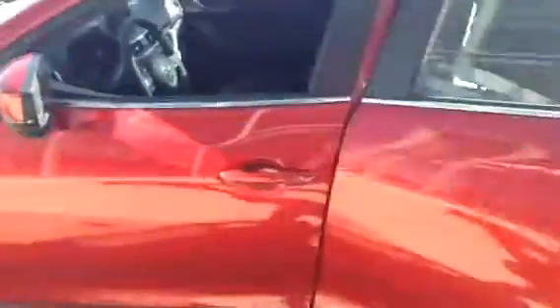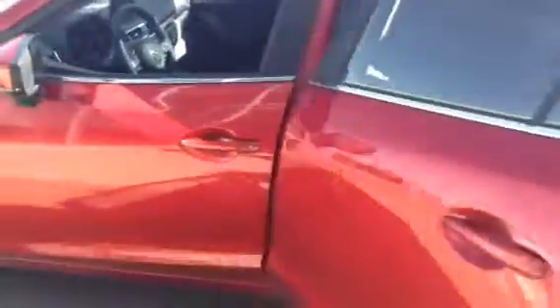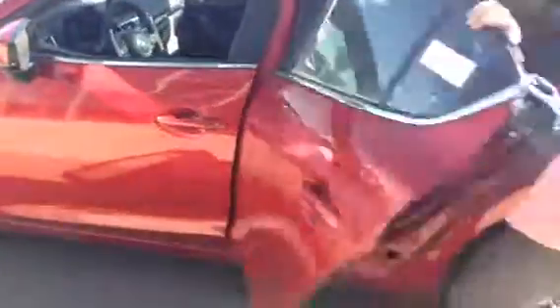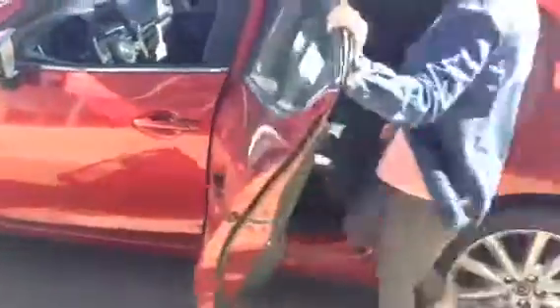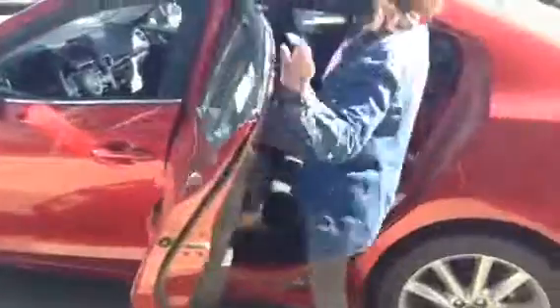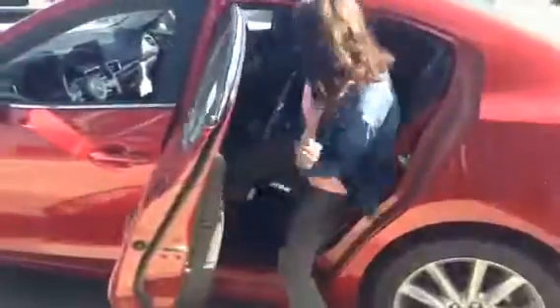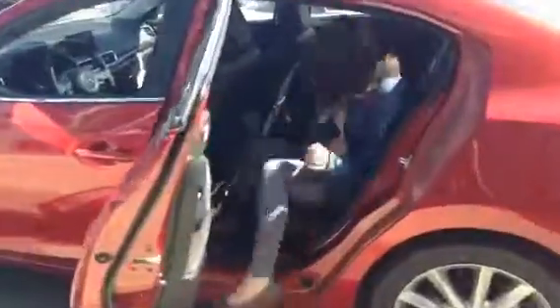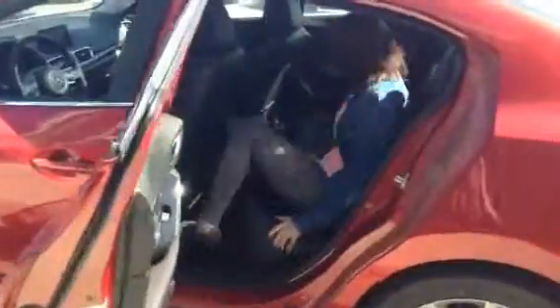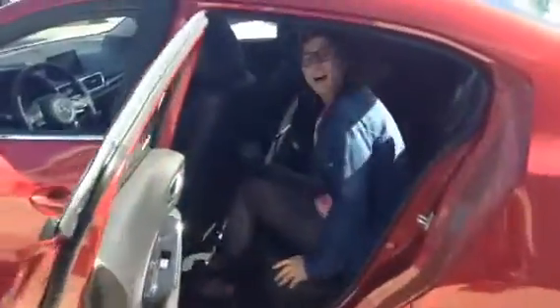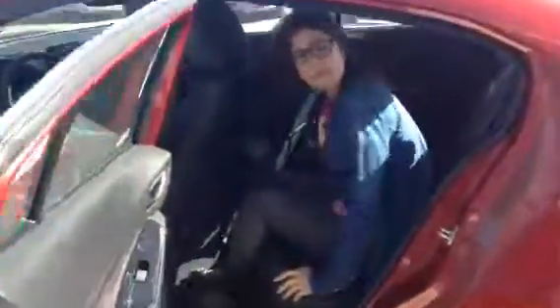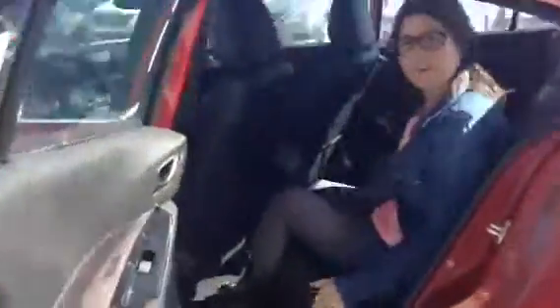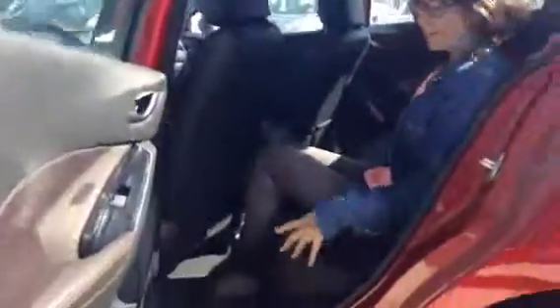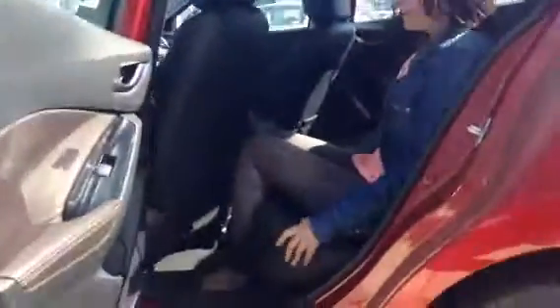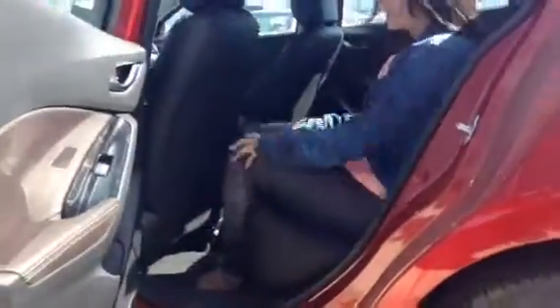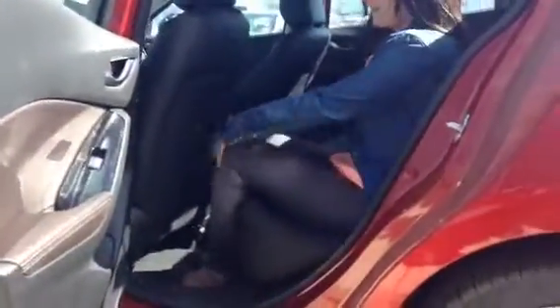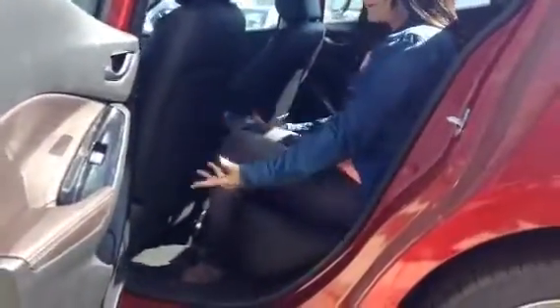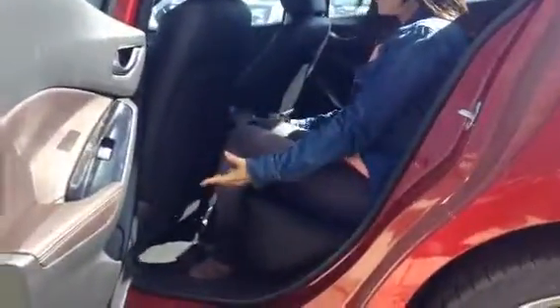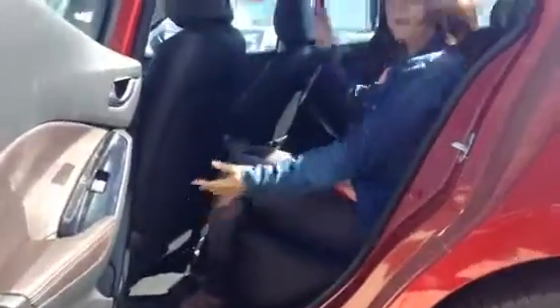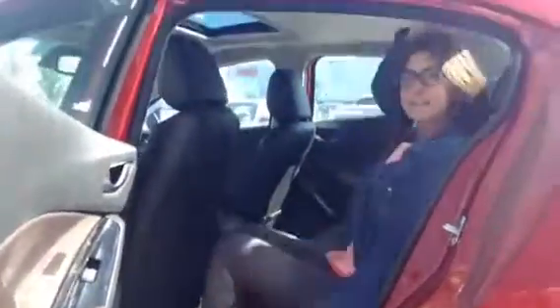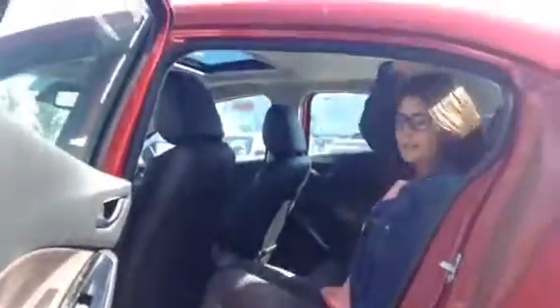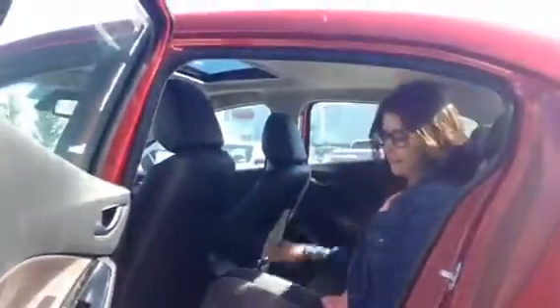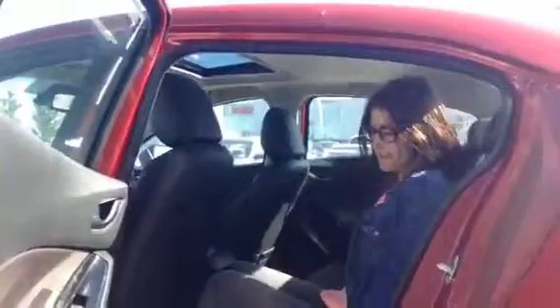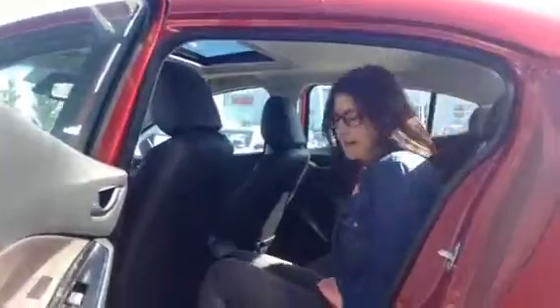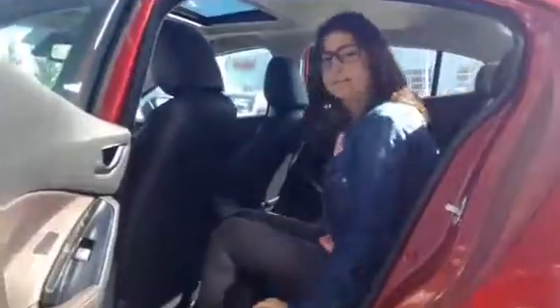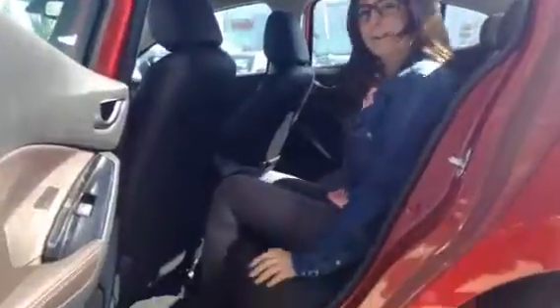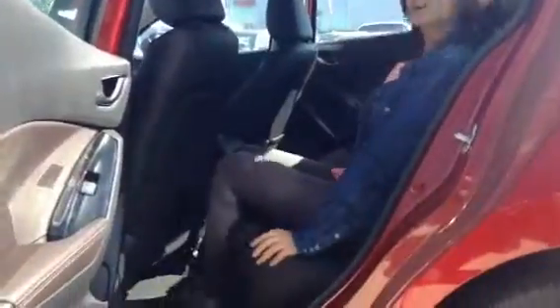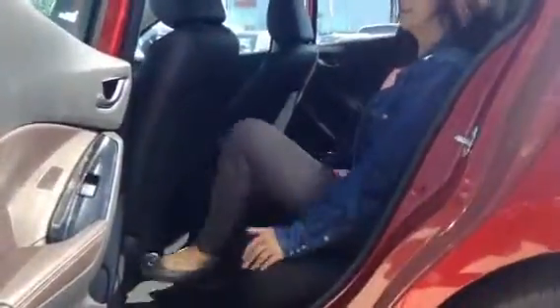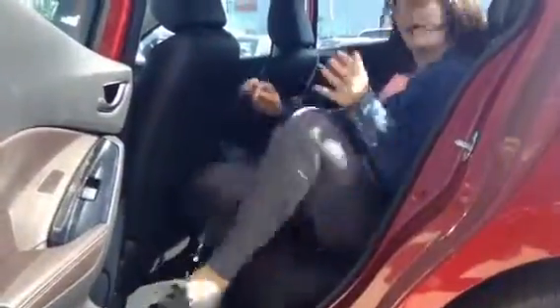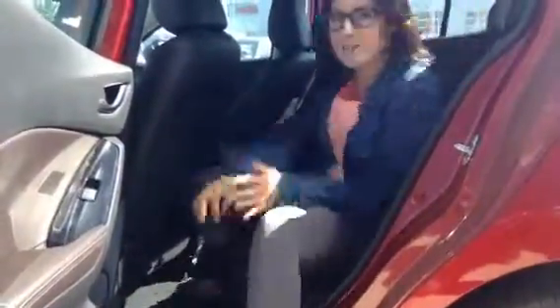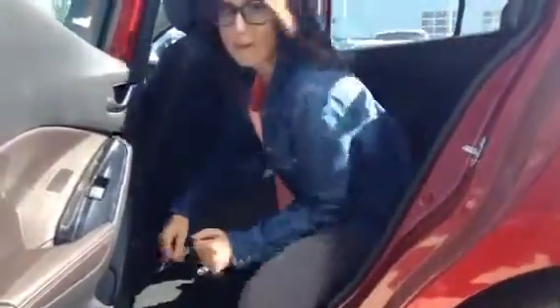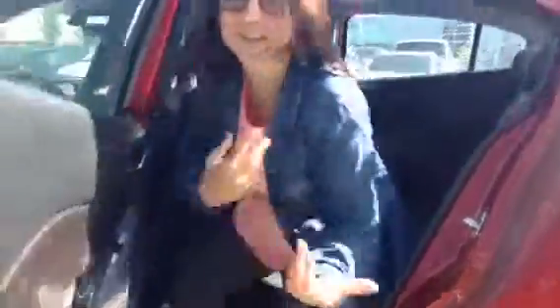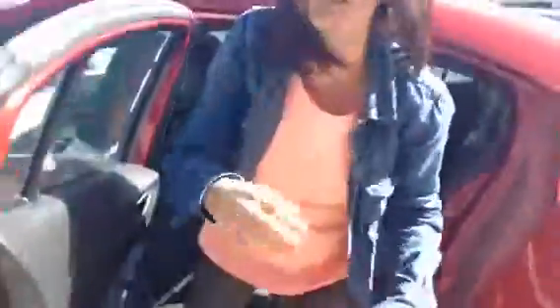Coming around to the back here, I'm about 5'5" and still have an ample amount of leg space and tons of head space here. The seats are very cushiony — they are leather in the GT.